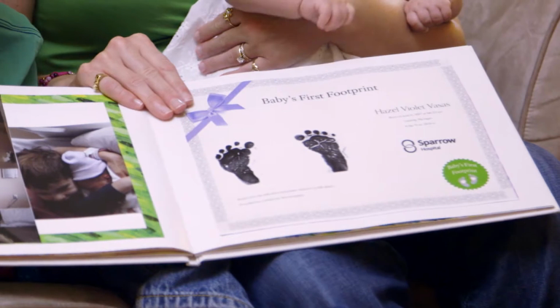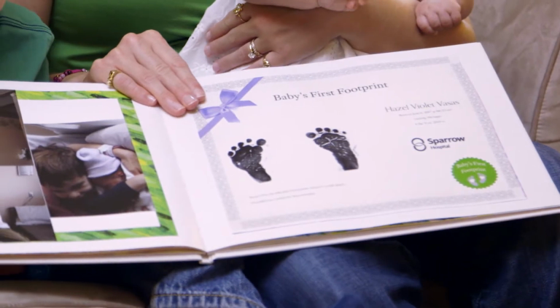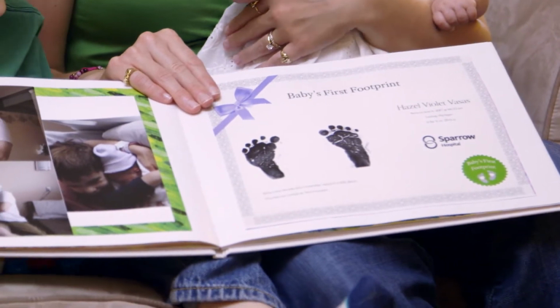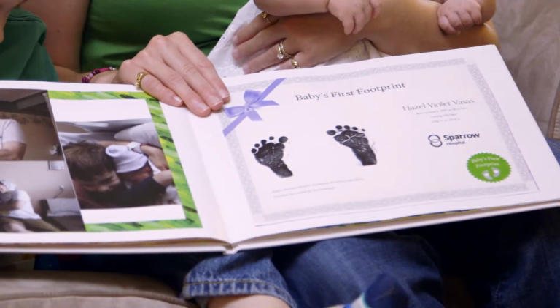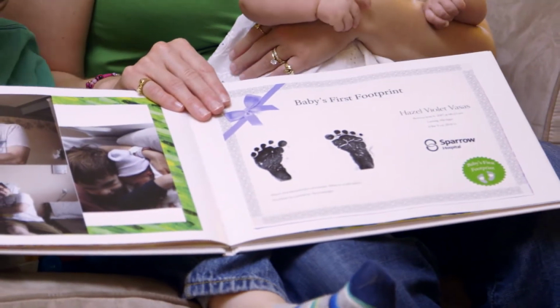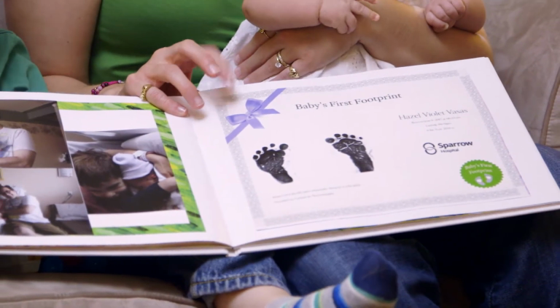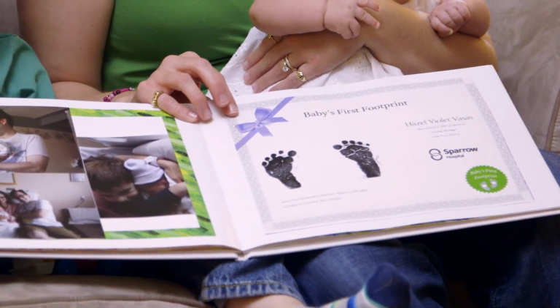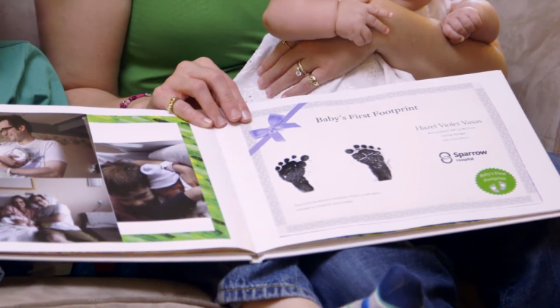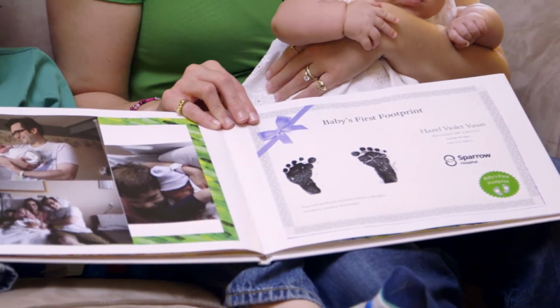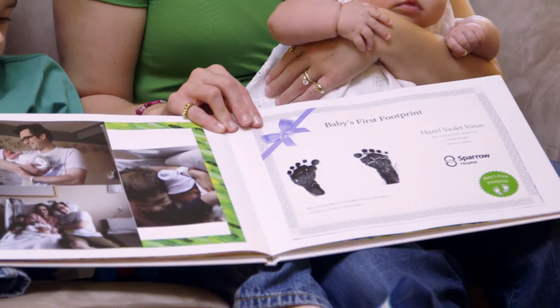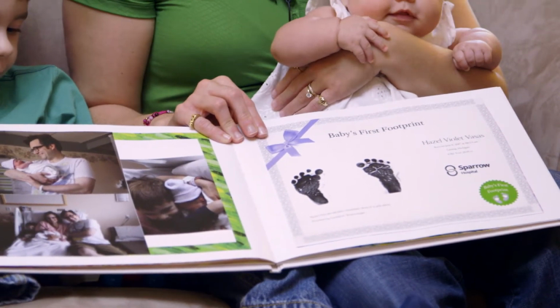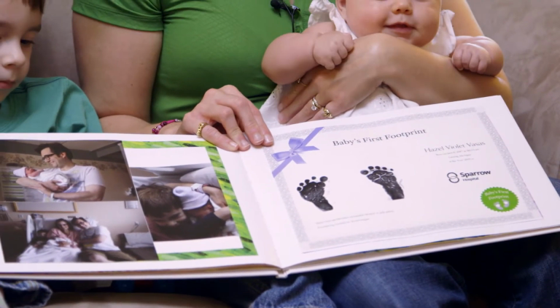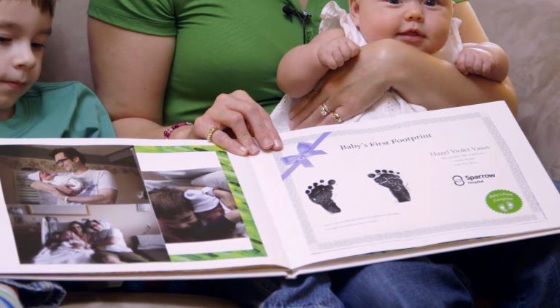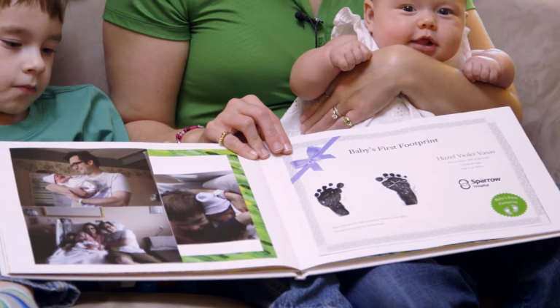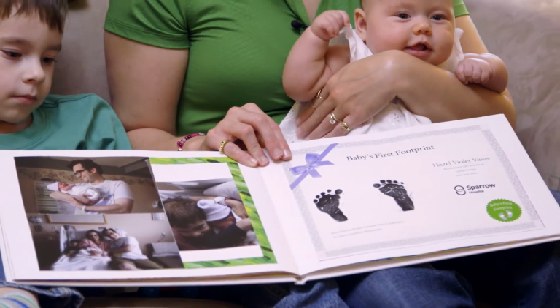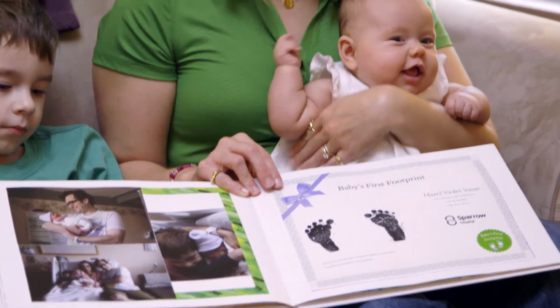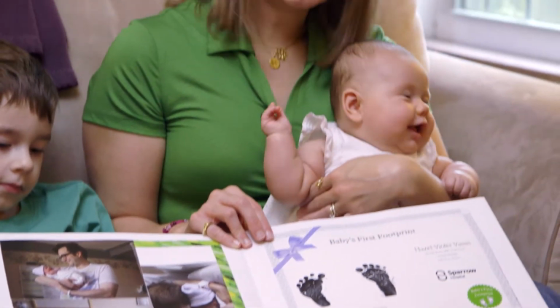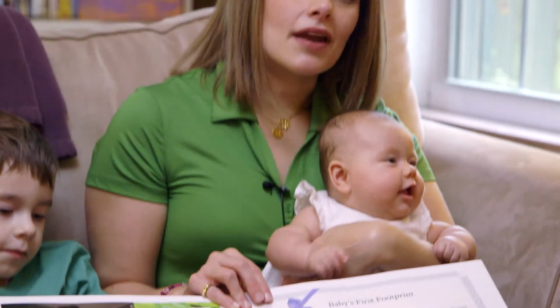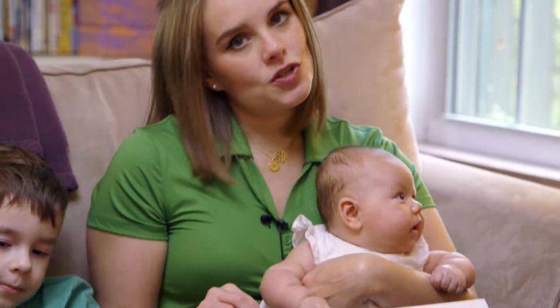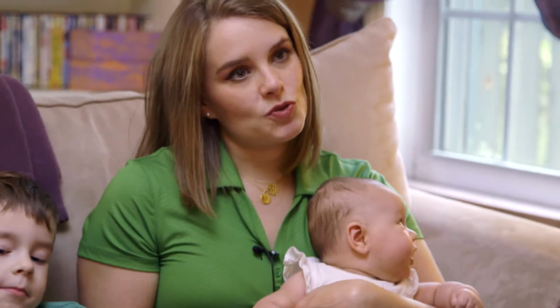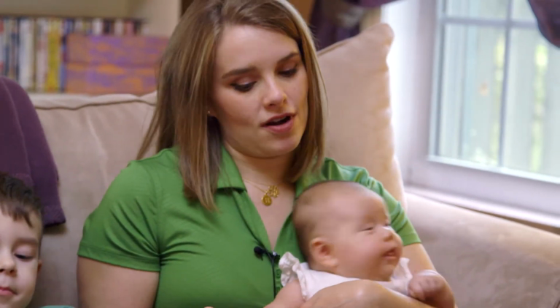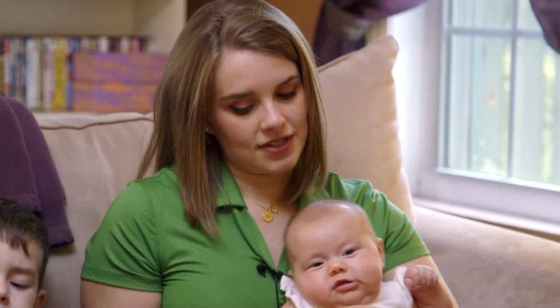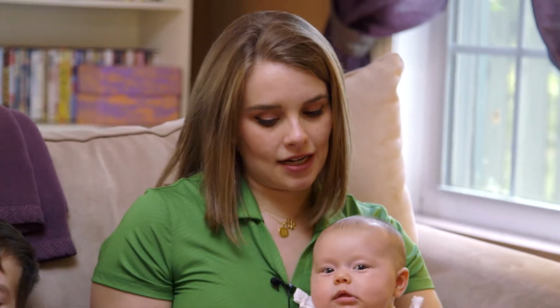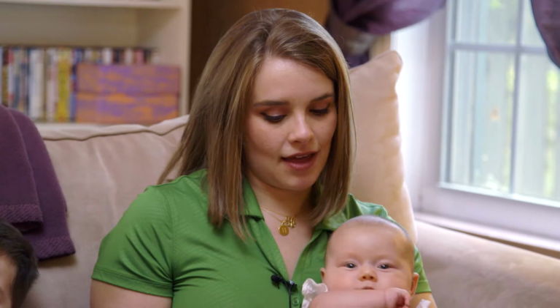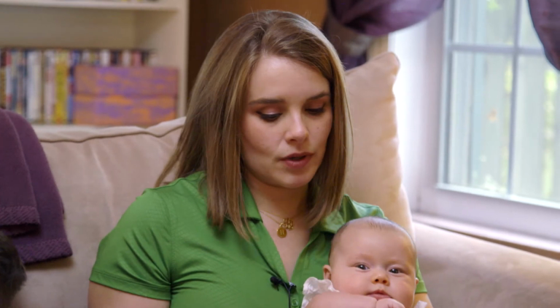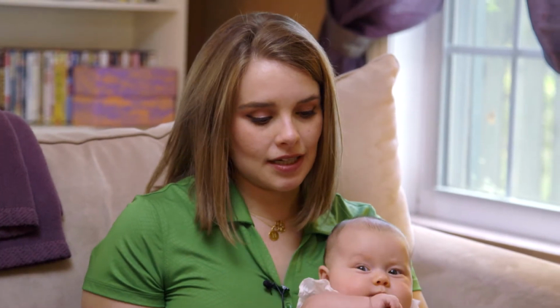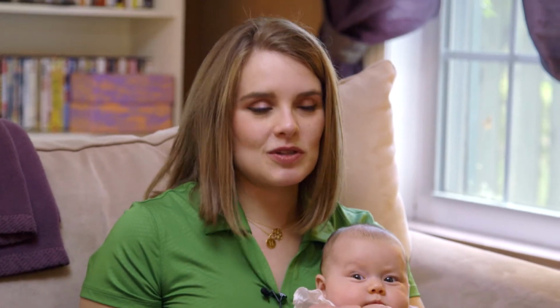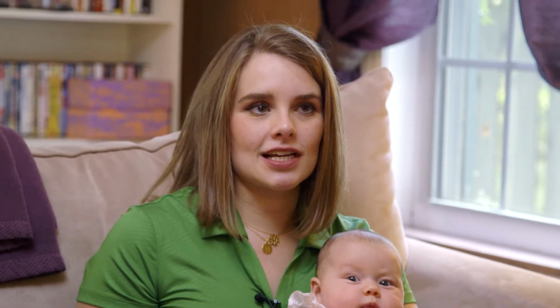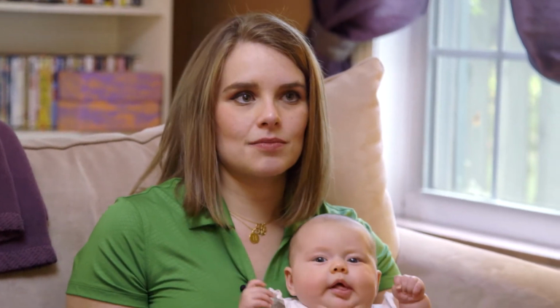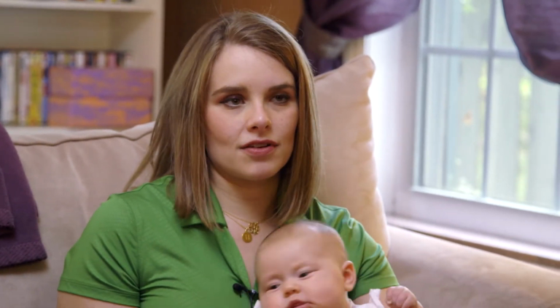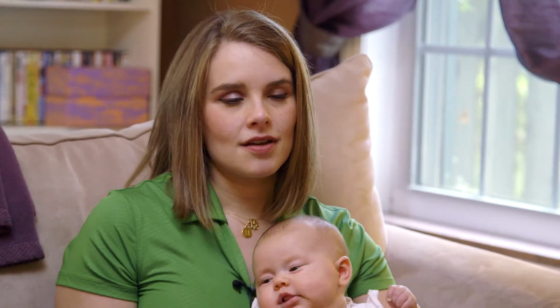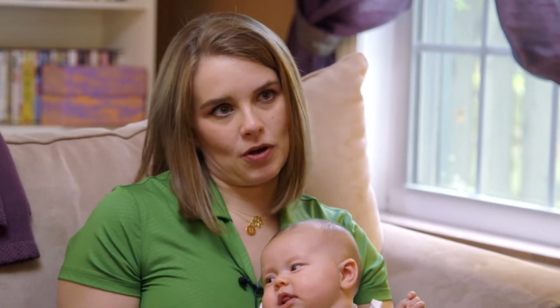We have the original printout that the hospital gave us, but we were also able to go online with a code we were given and put in her name, how big she was when she was born, her birth date, and add a little ribbon — so it's just a nice keepsake for the baby book.